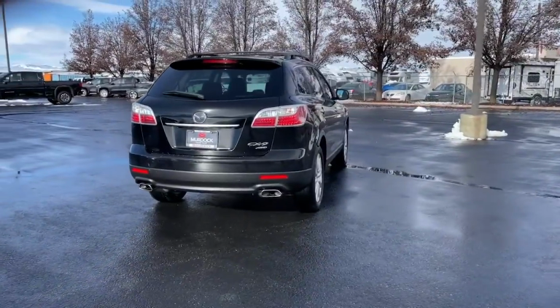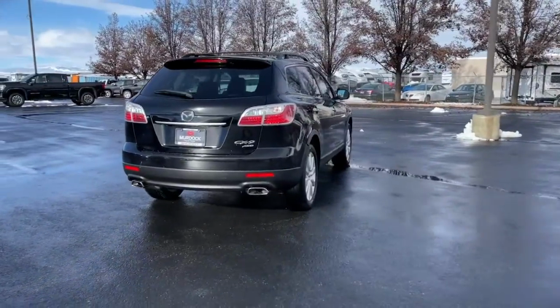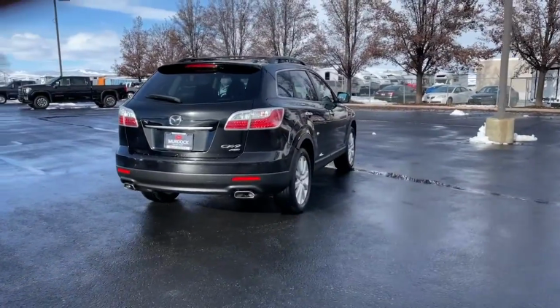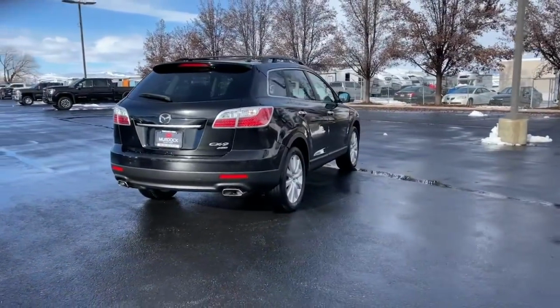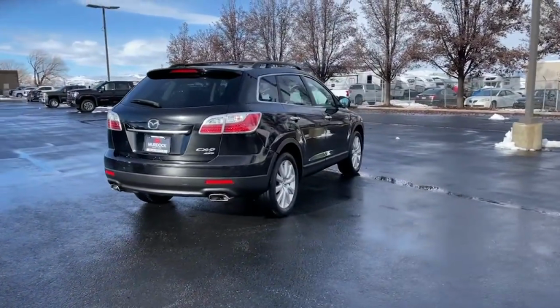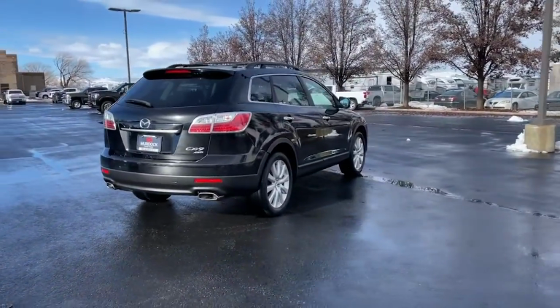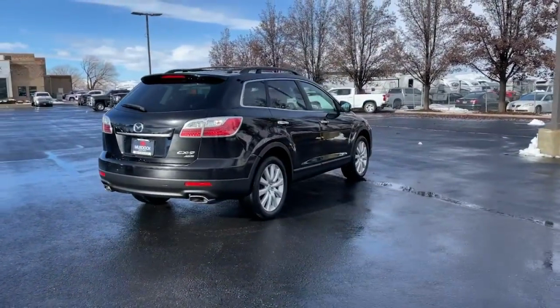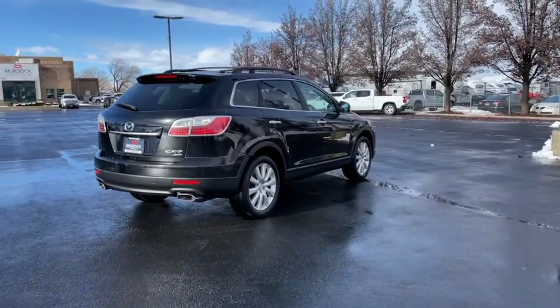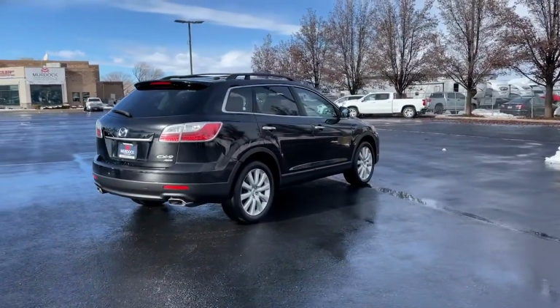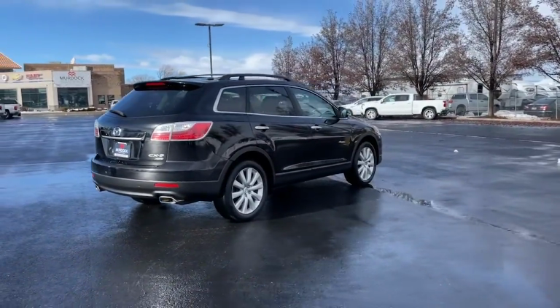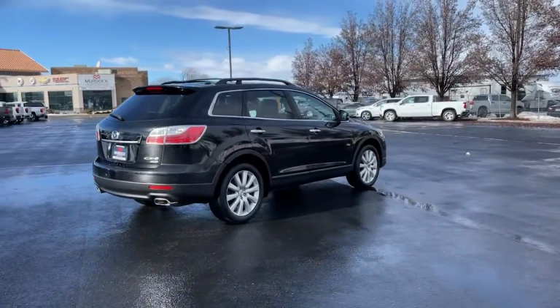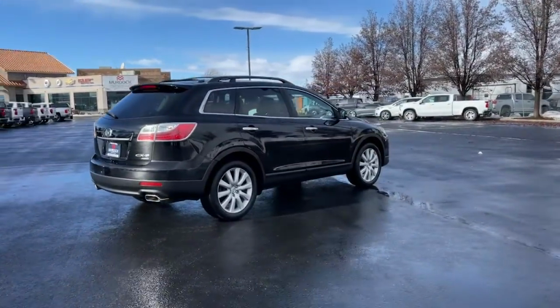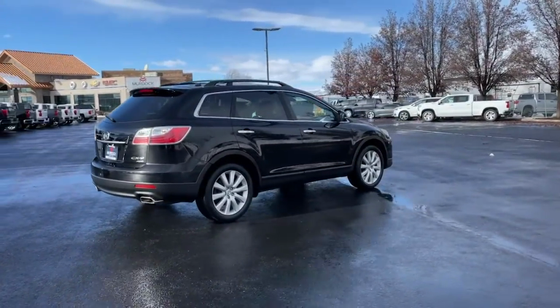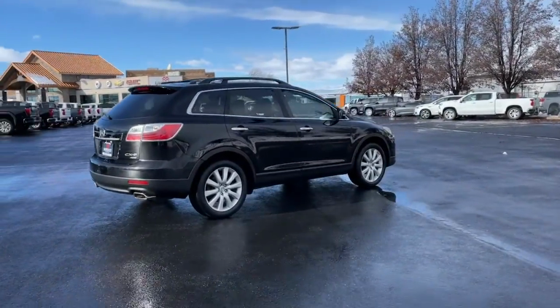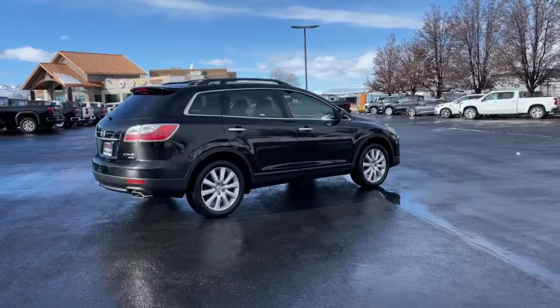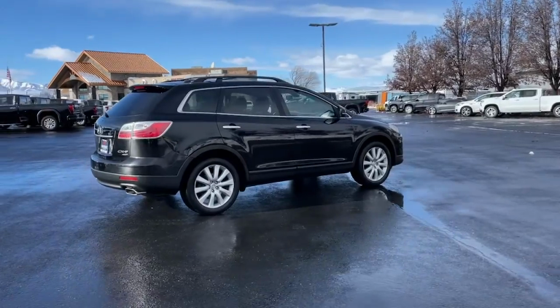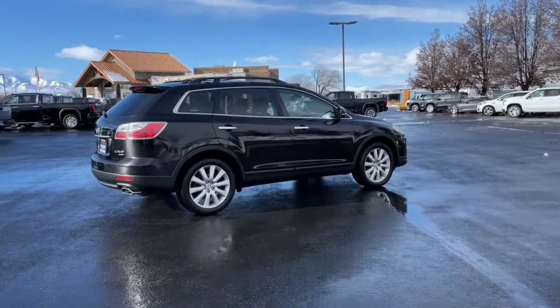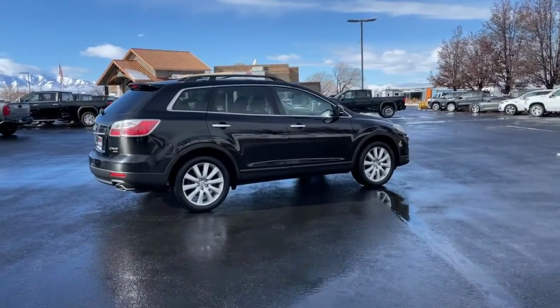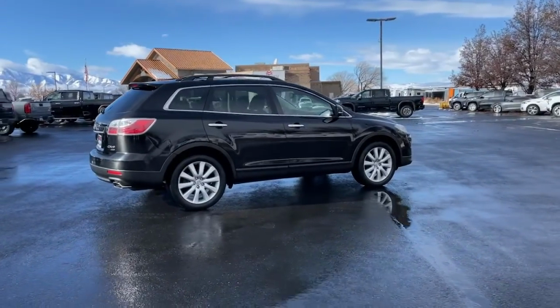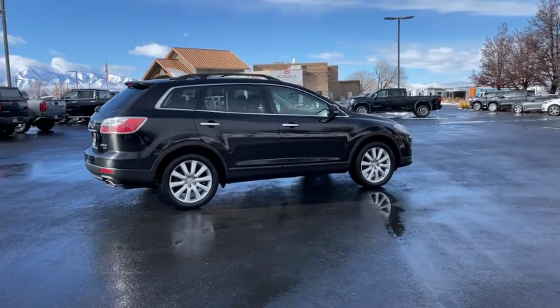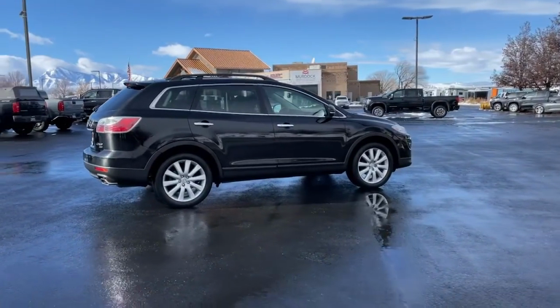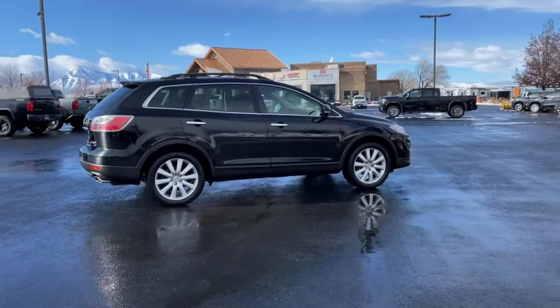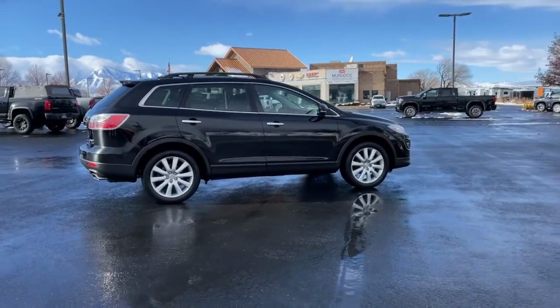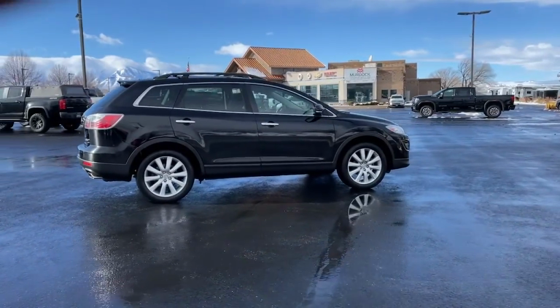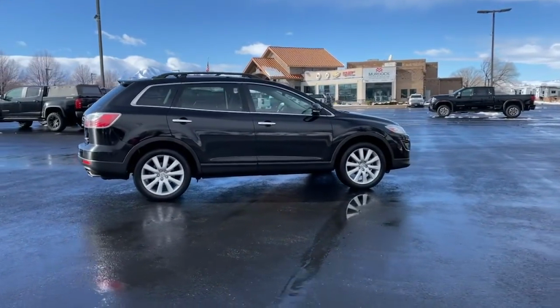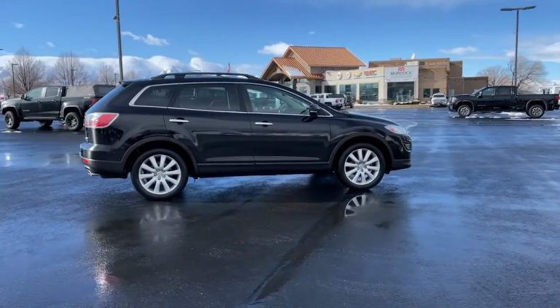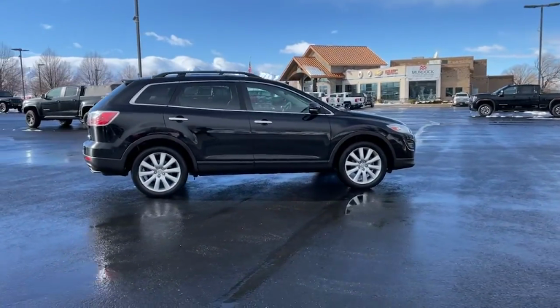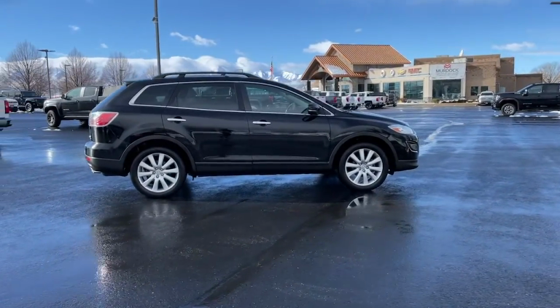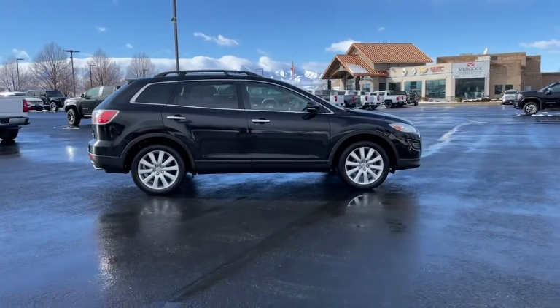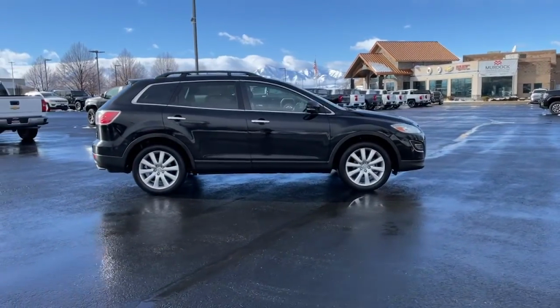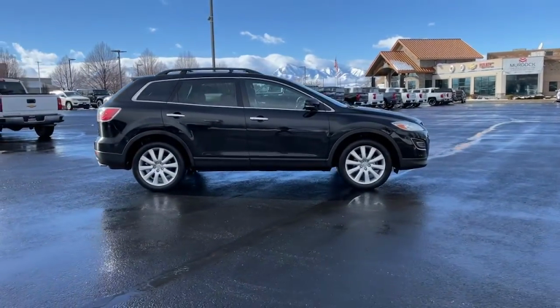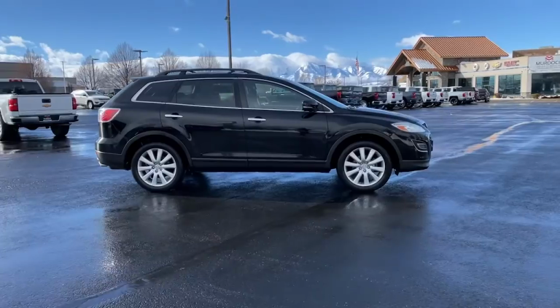Relax in the near-luxury feeling cabin, feel the adrenaline of smooth athletic power, and enjoy the confidence that comes with three-row spaciousness and advanced safety features.